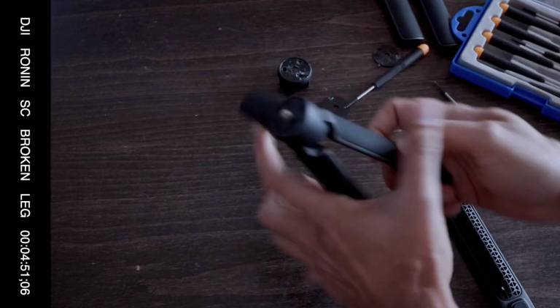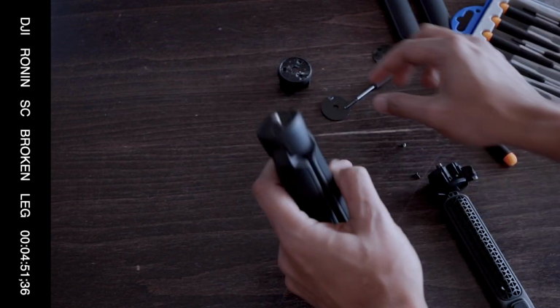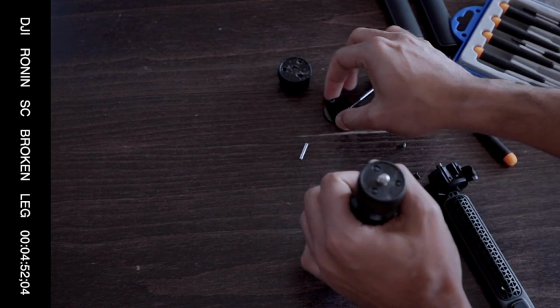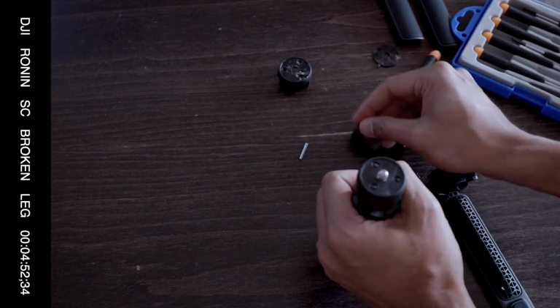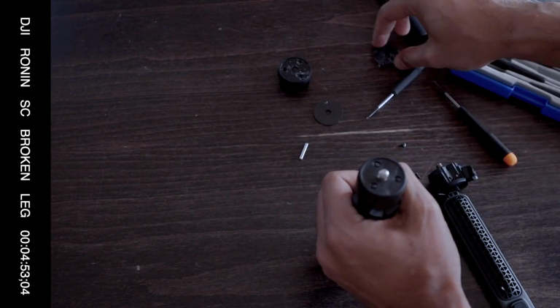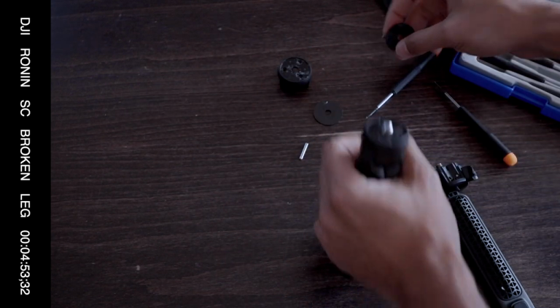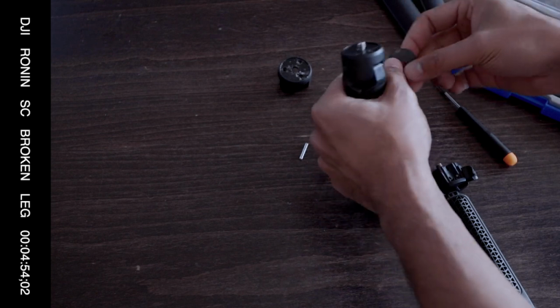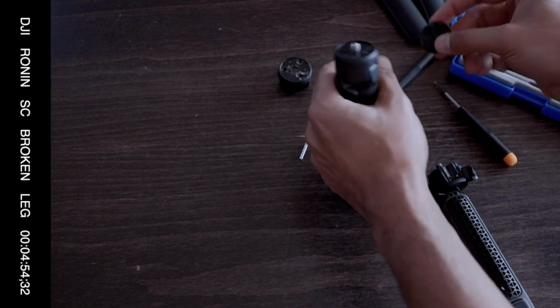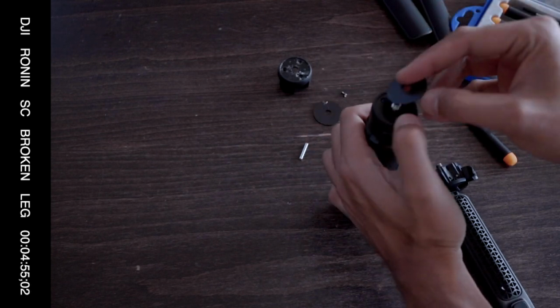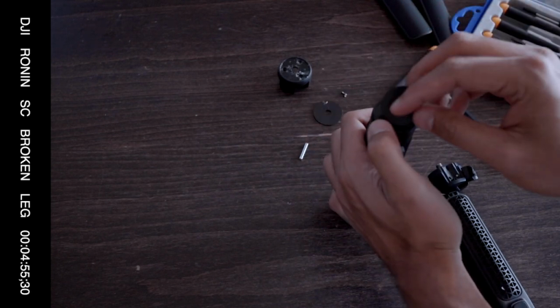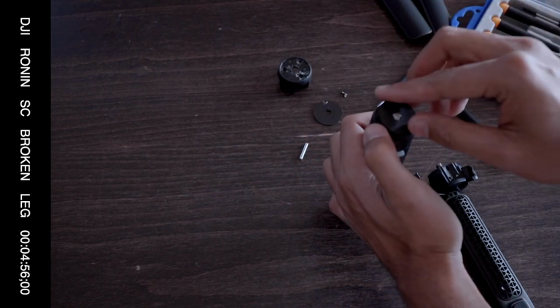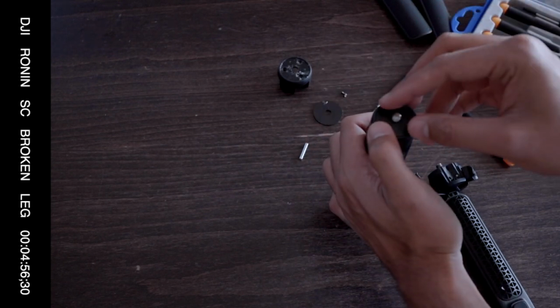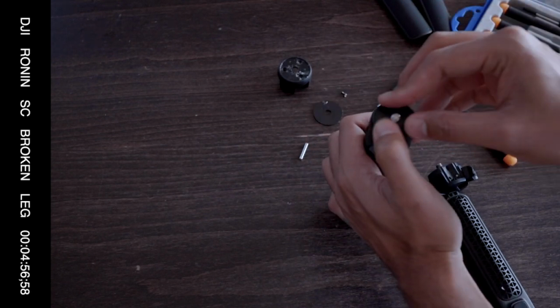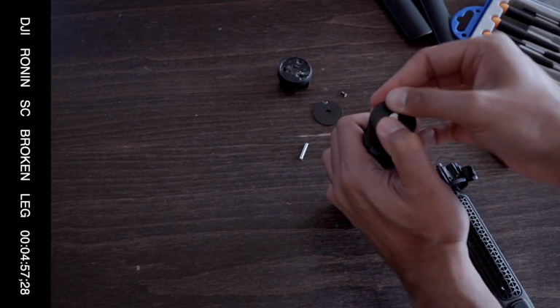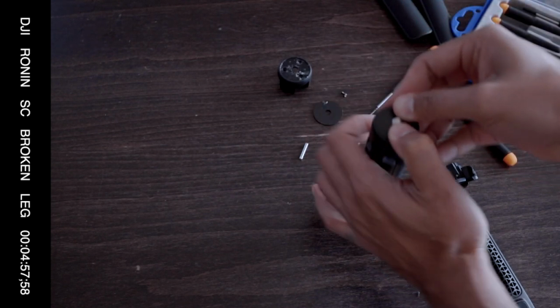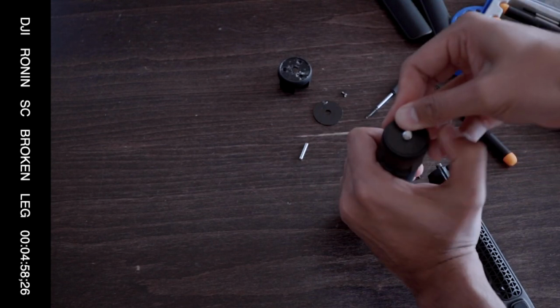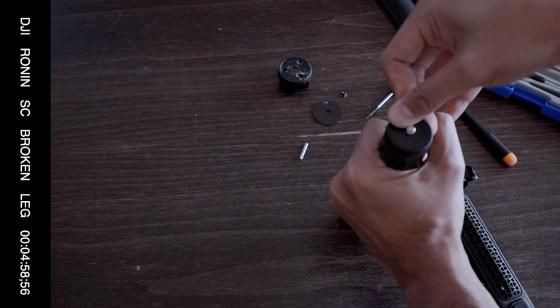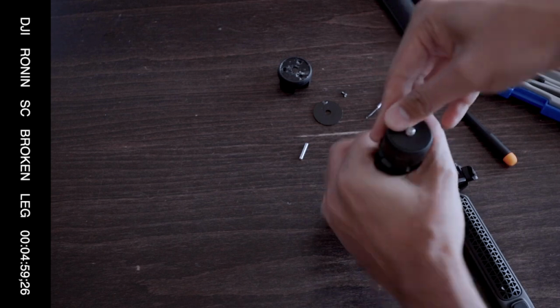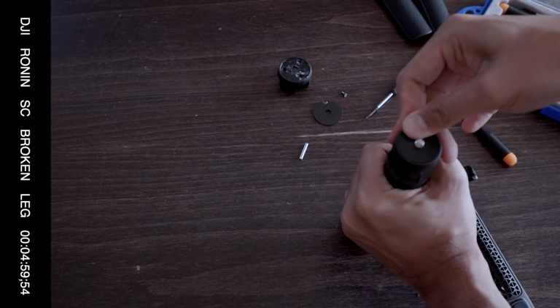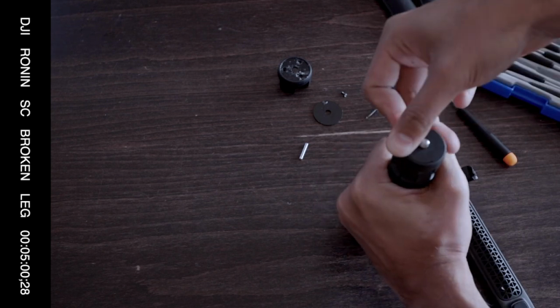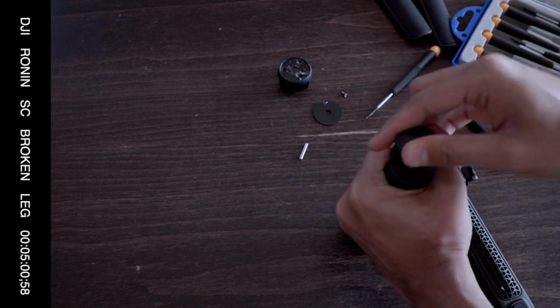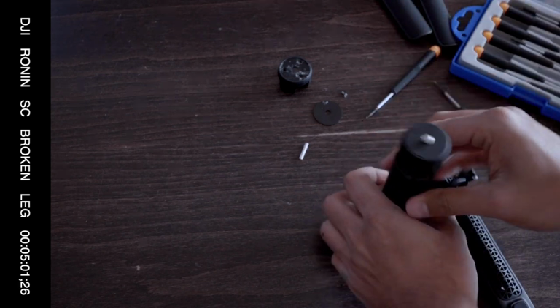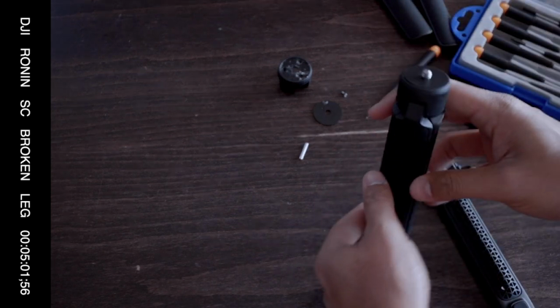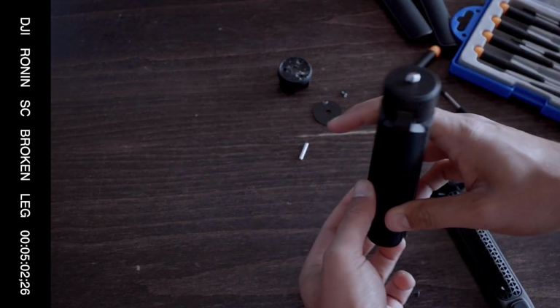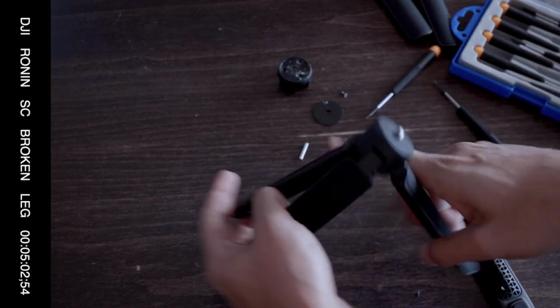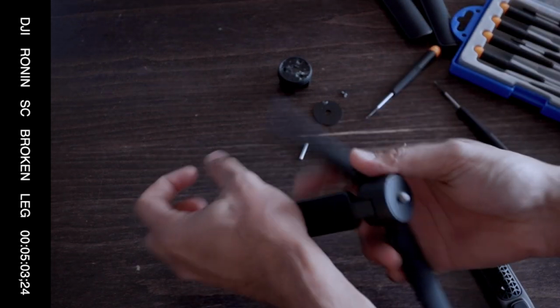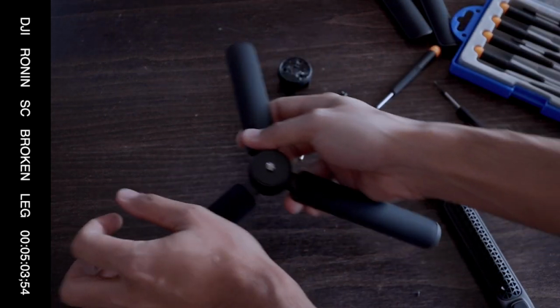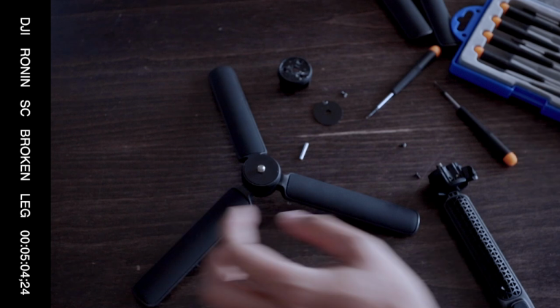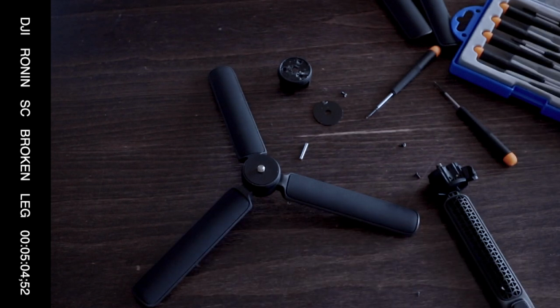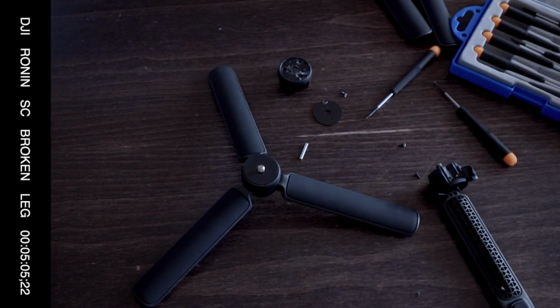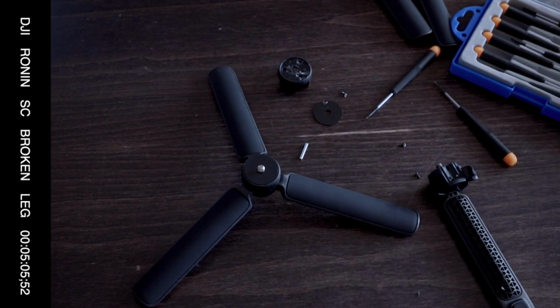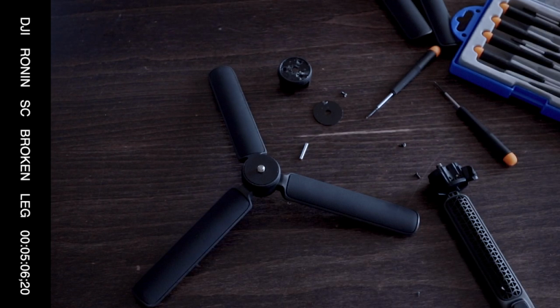Once that's good, you can put back your little cover to make it look neat again. And then we're good to go. I now have a good tripod from two broken ones.